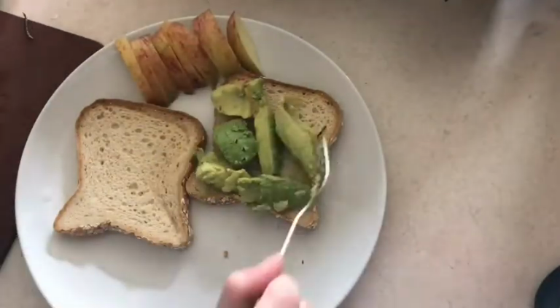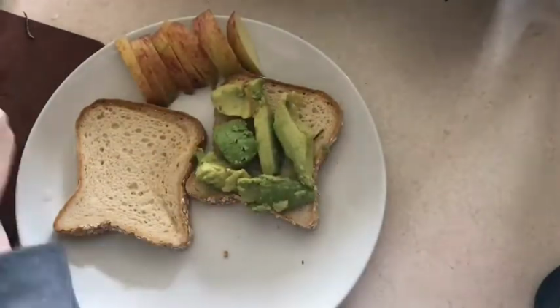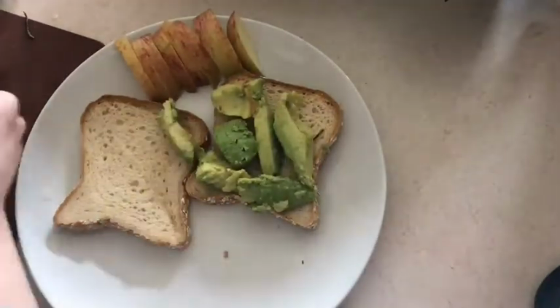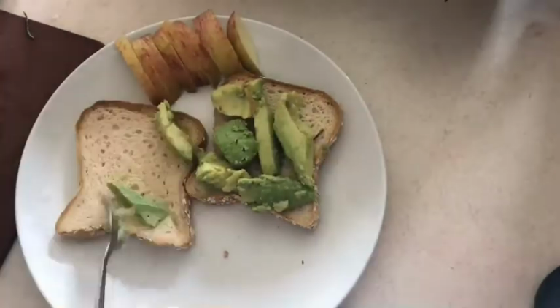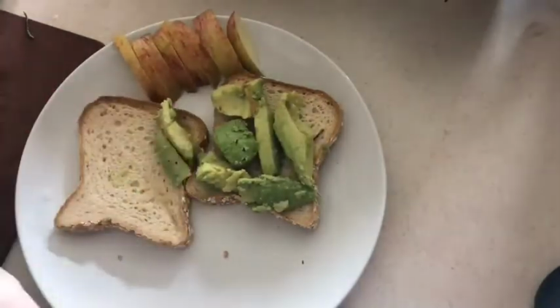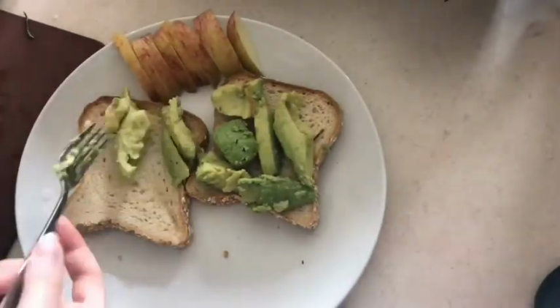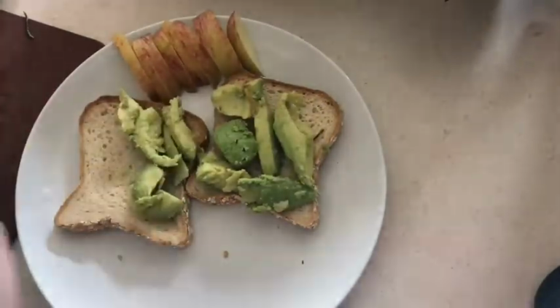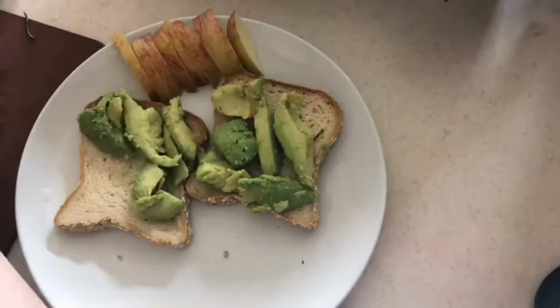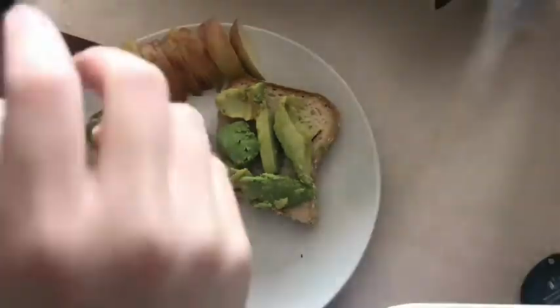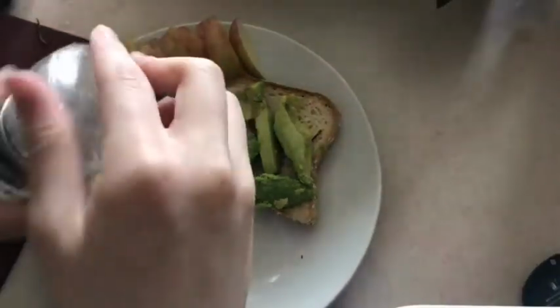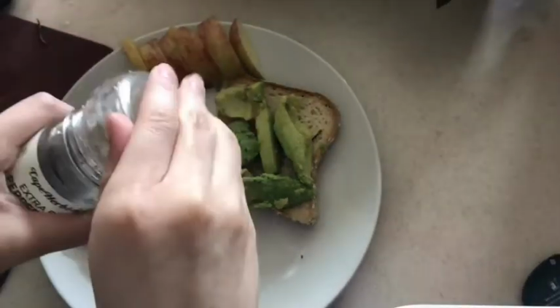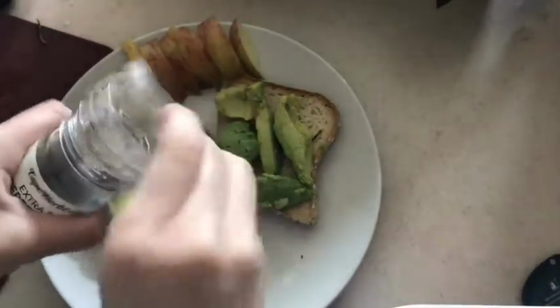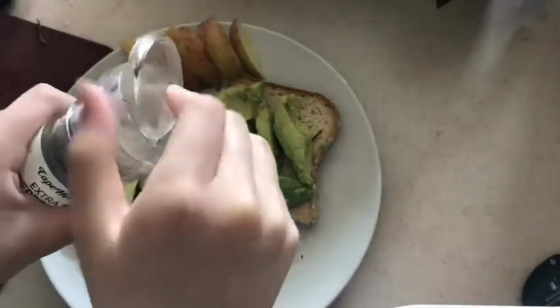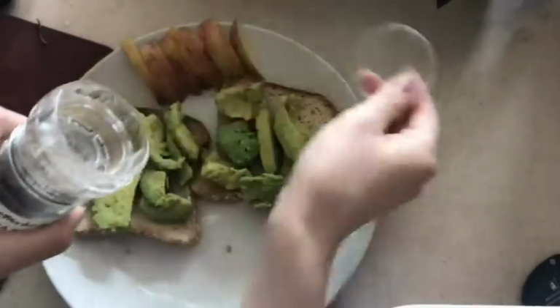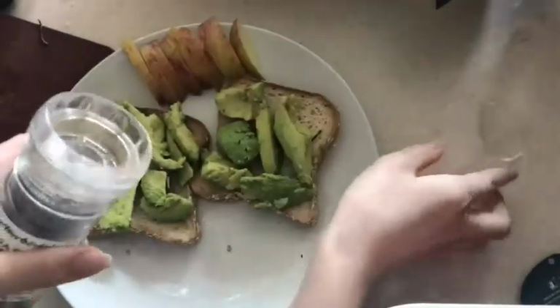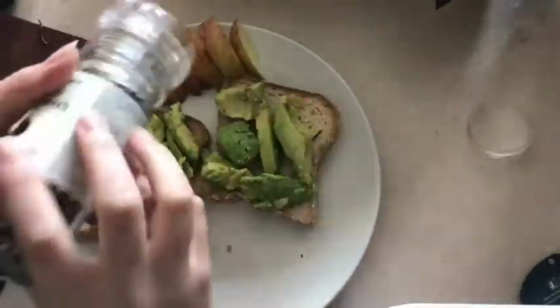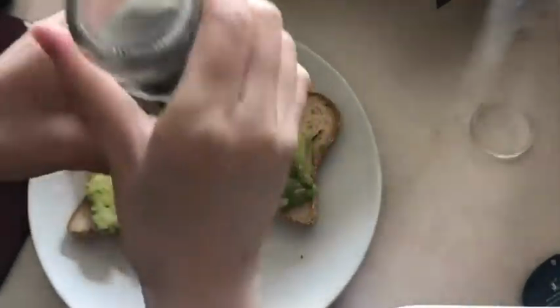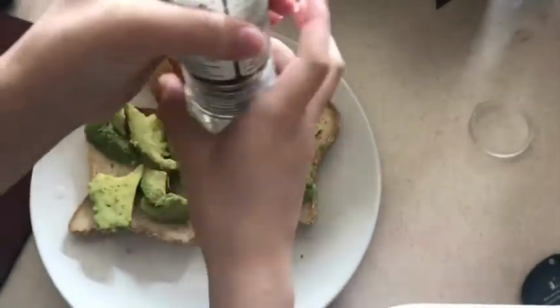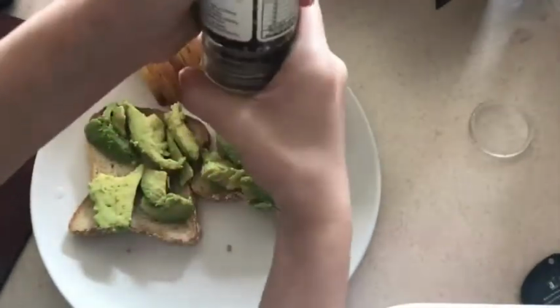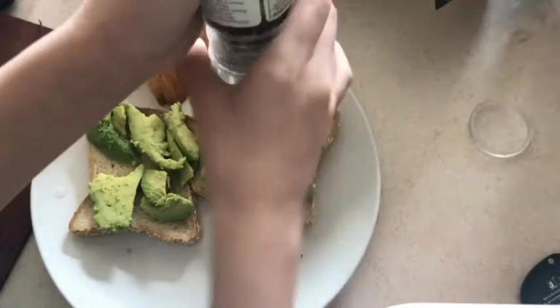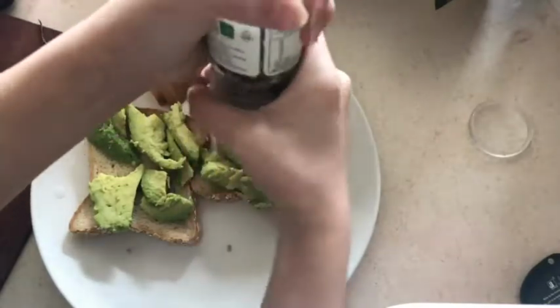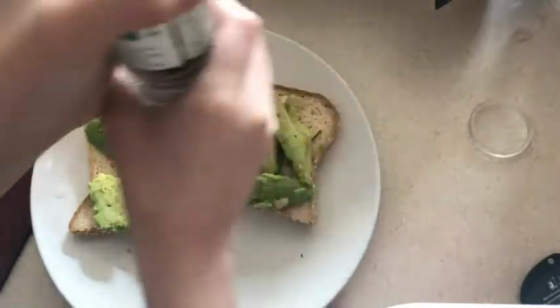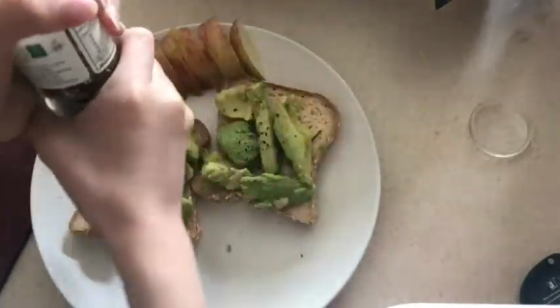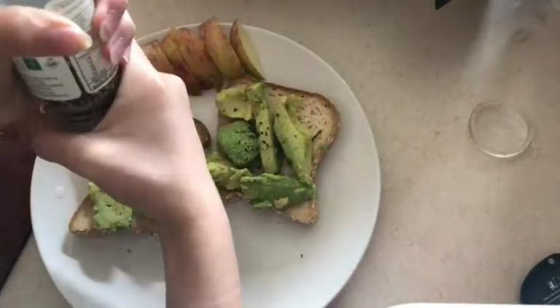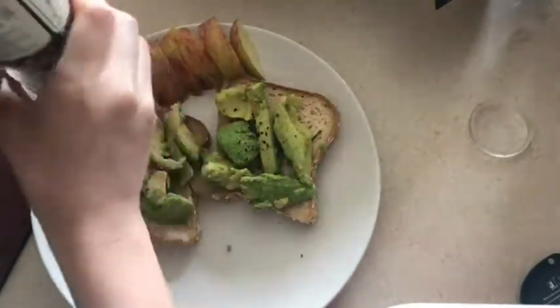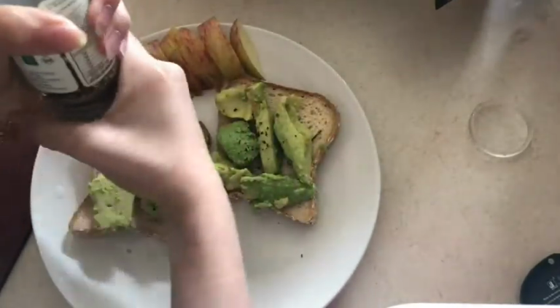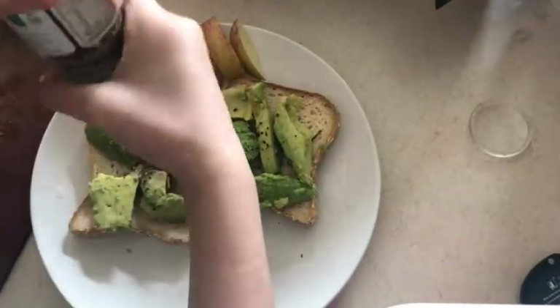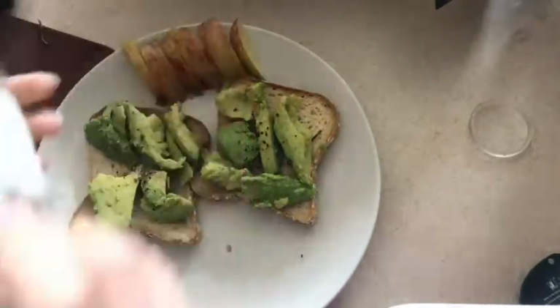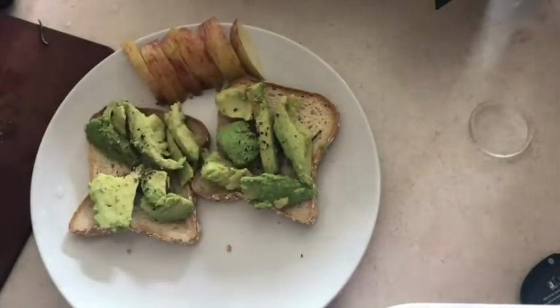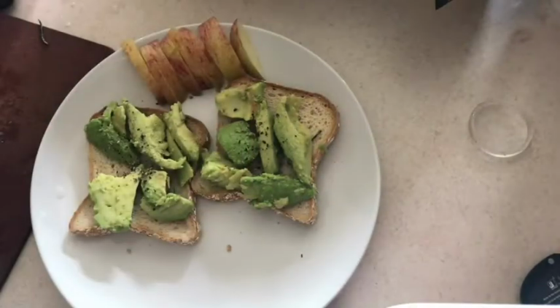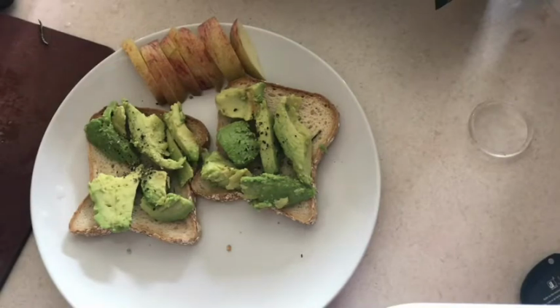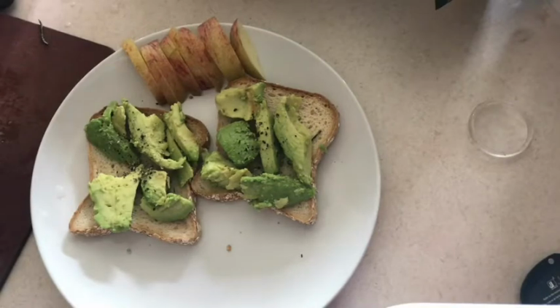Going to put it on the toast — very simple, just do it. Now you're gonna get your pepper and just put it on top for more flavor or whatever.